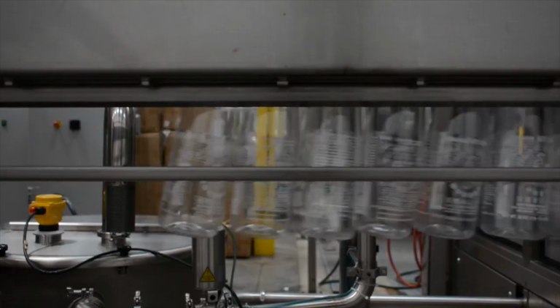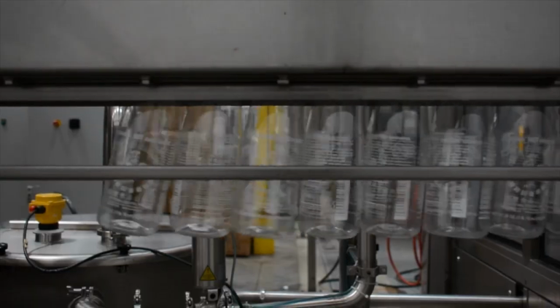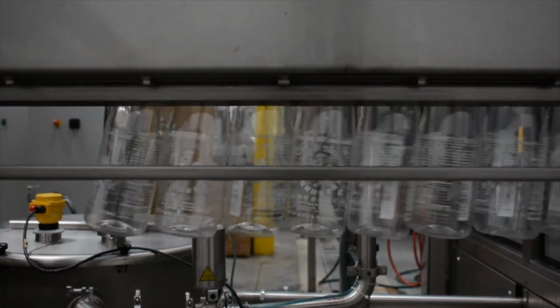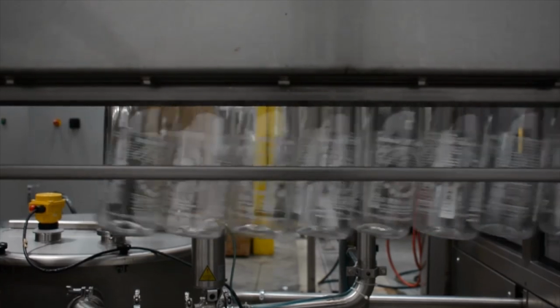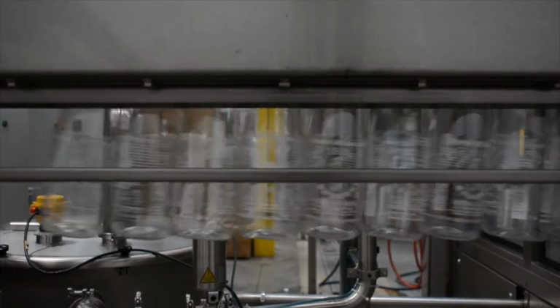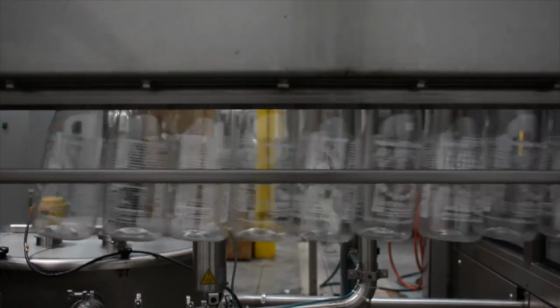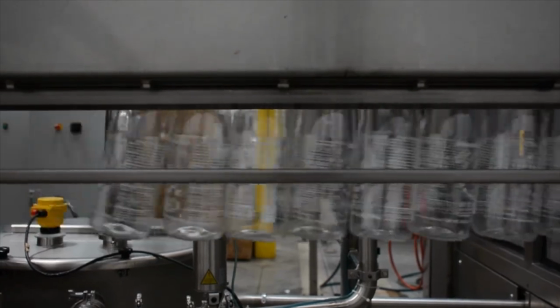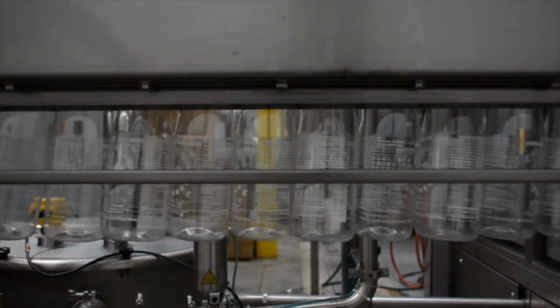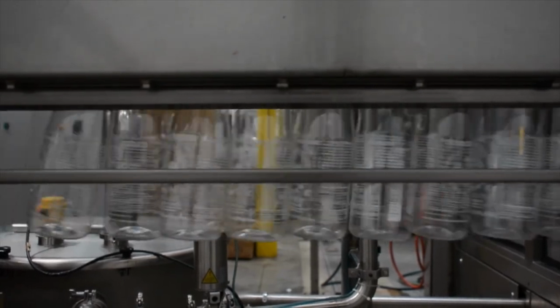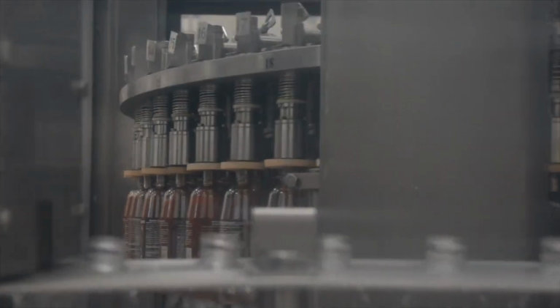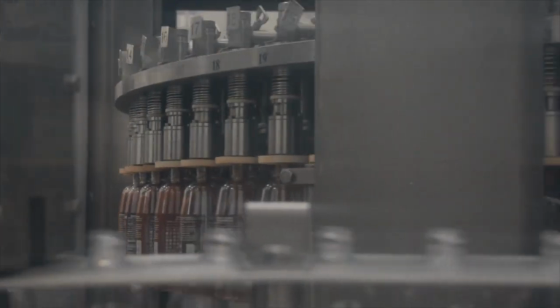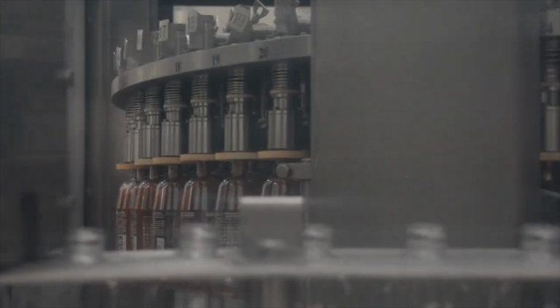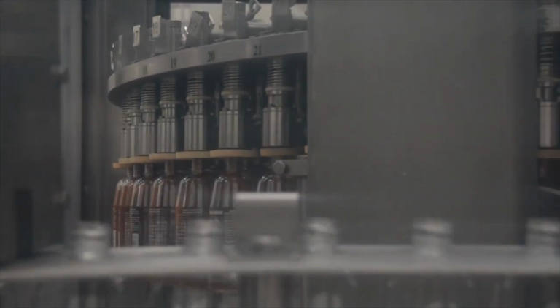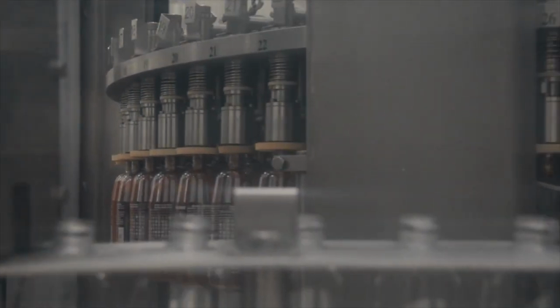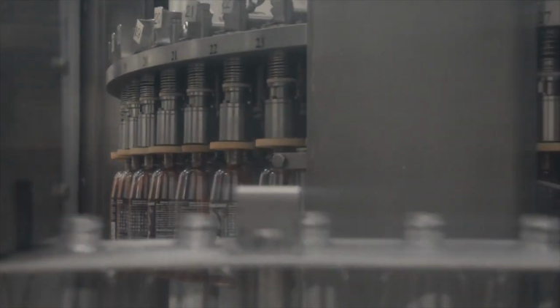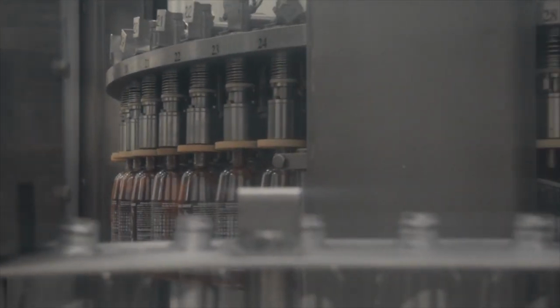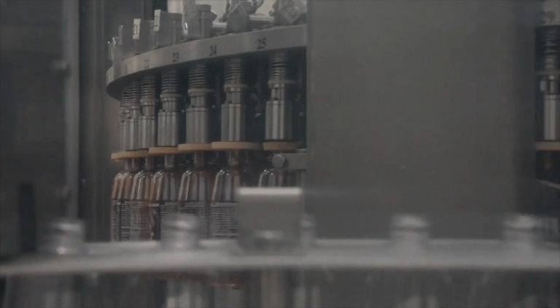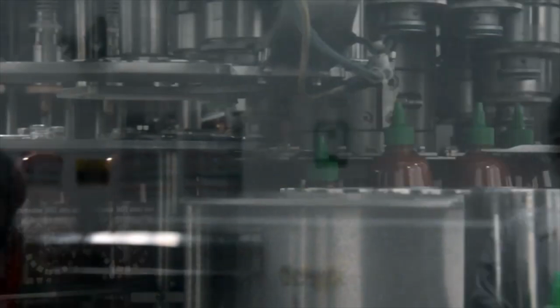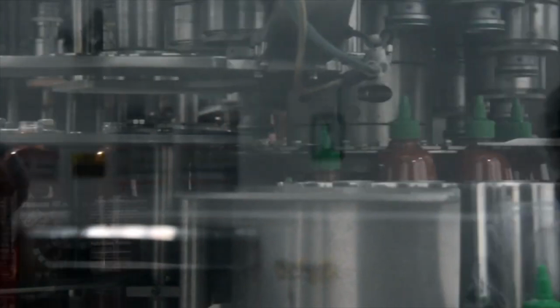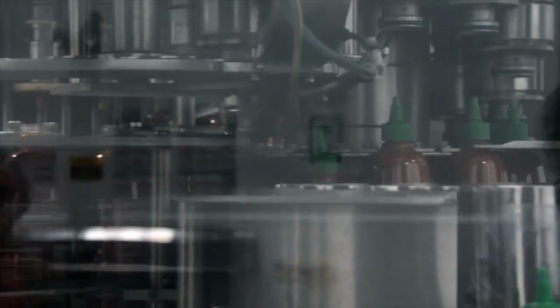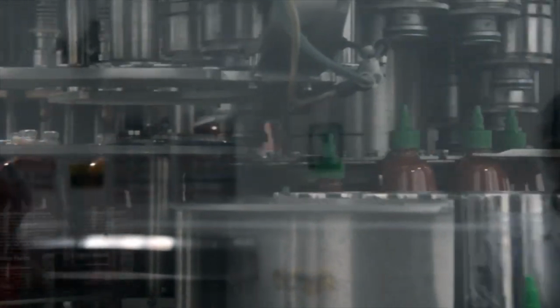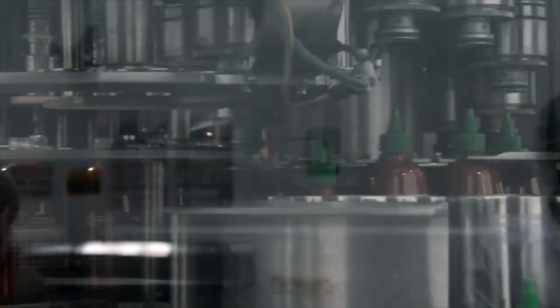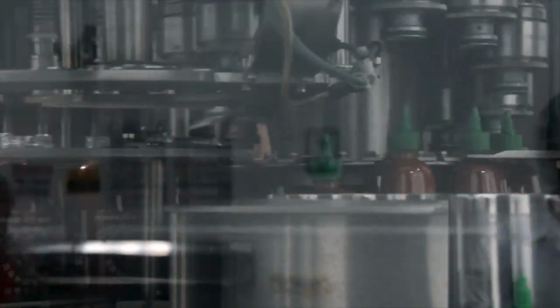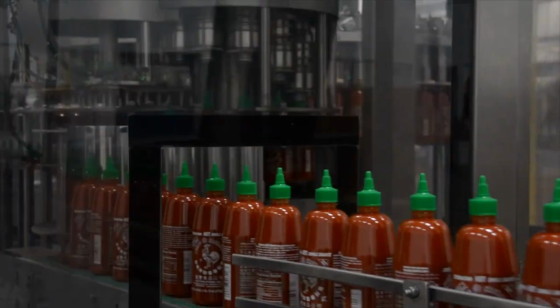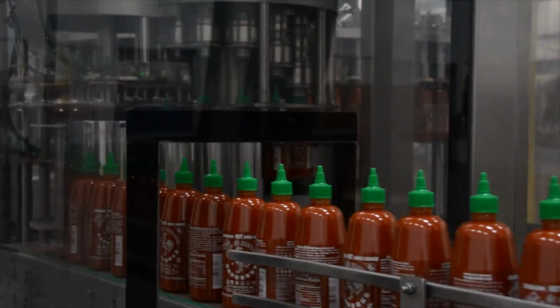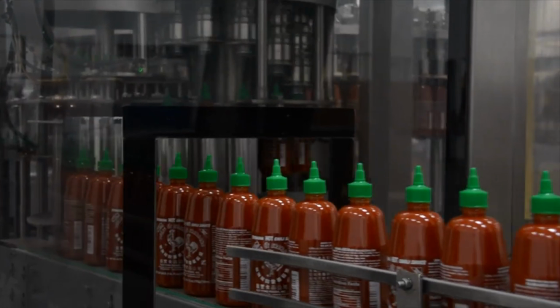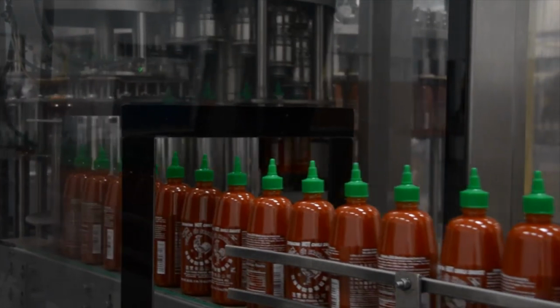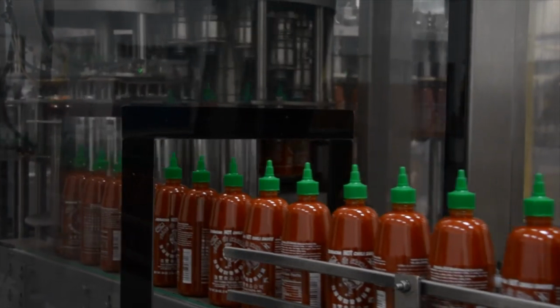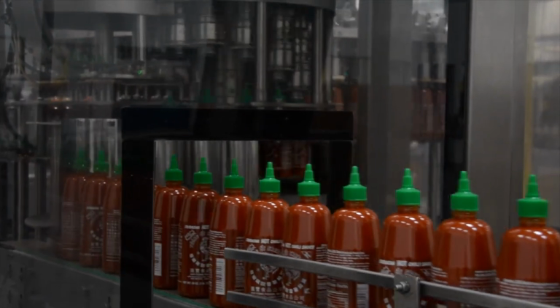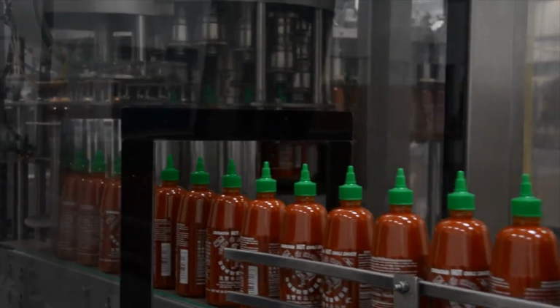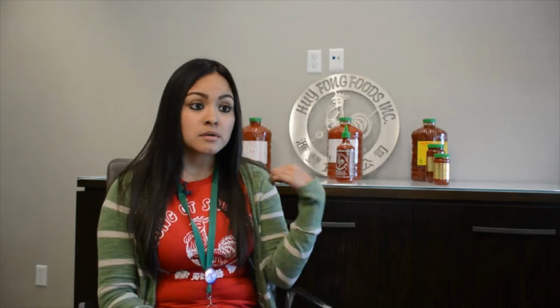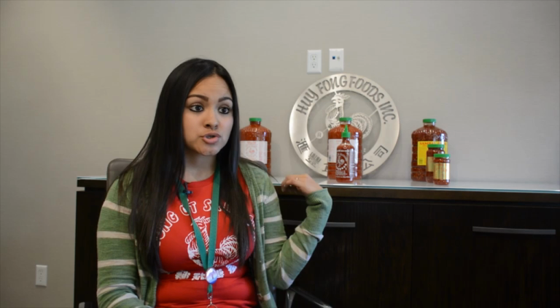We have about nine bottling lines. Each line is able to produce at maximum 18,000 bottles an hour. We really don't run at that max speed — we're normally running about half of that.